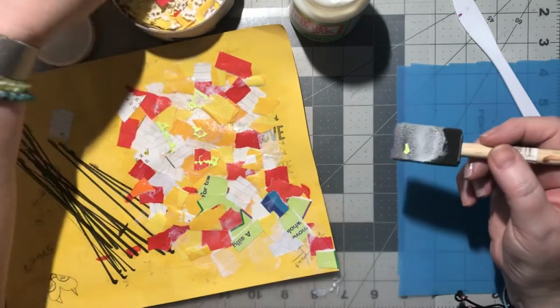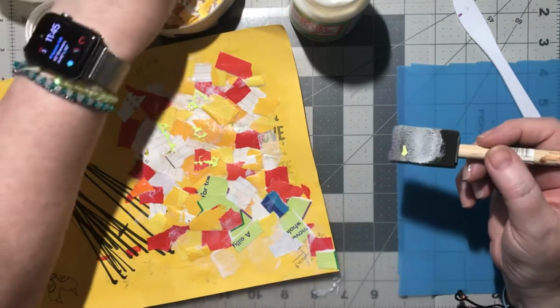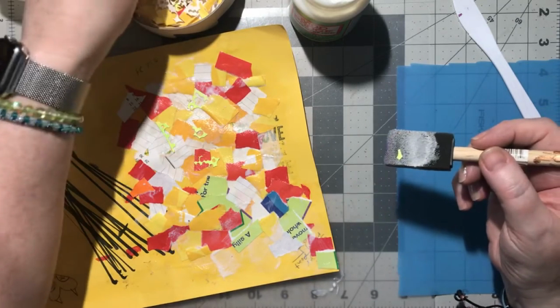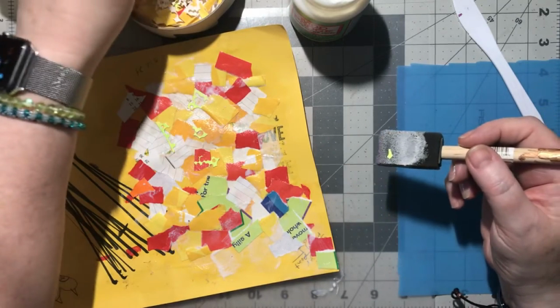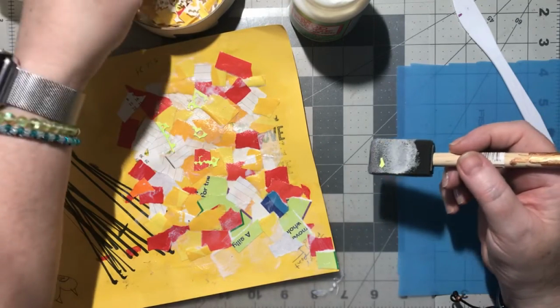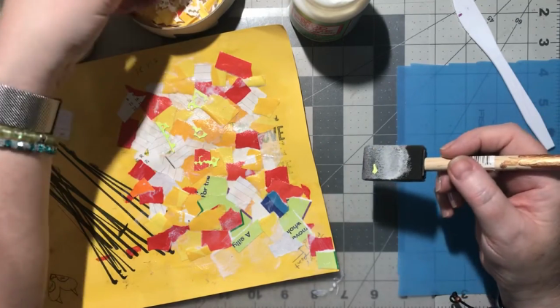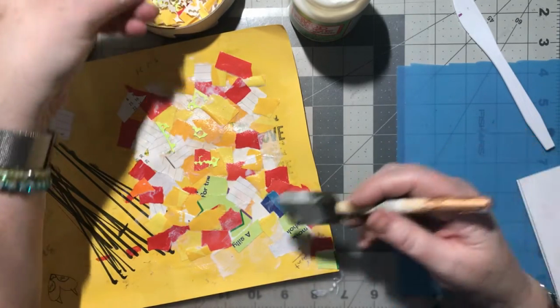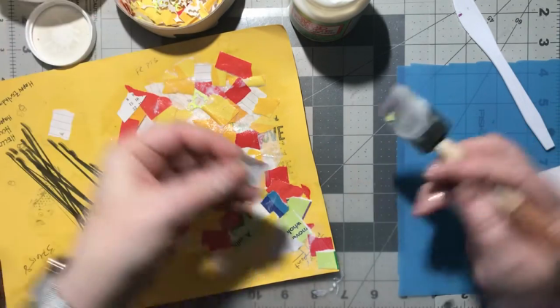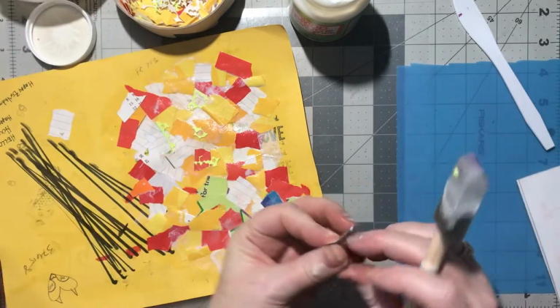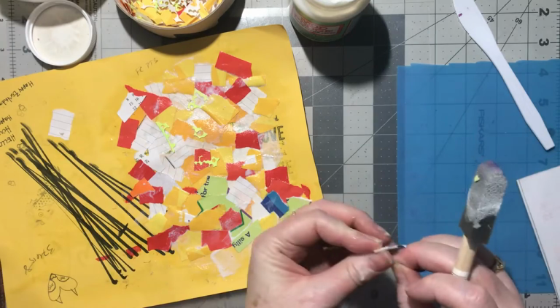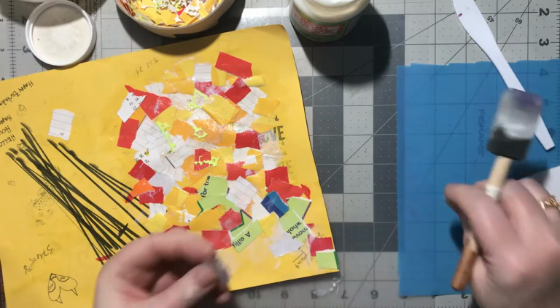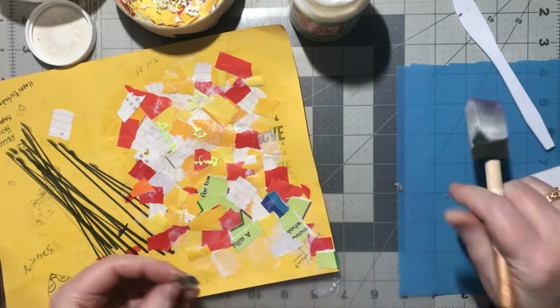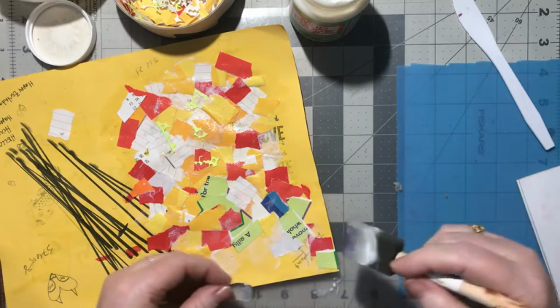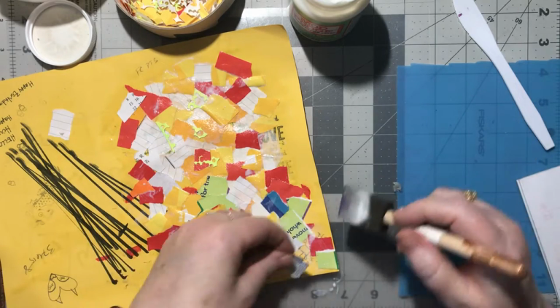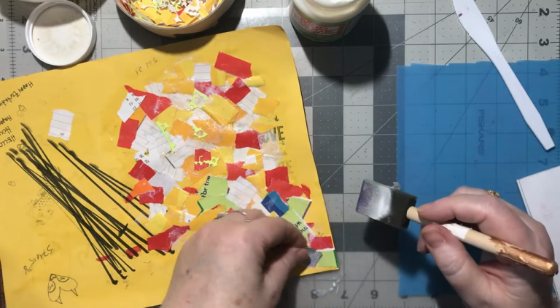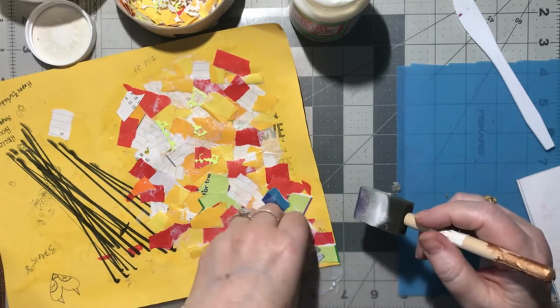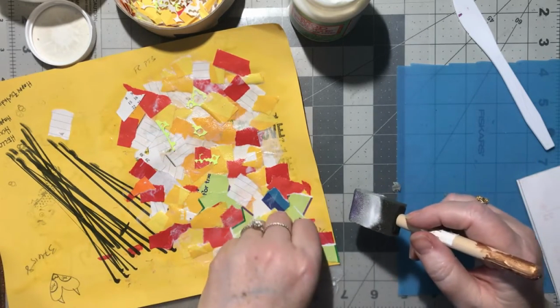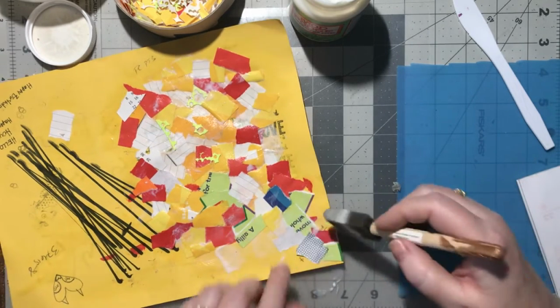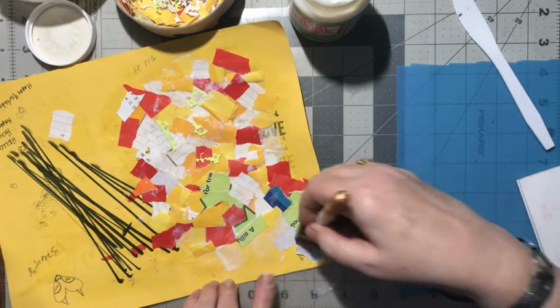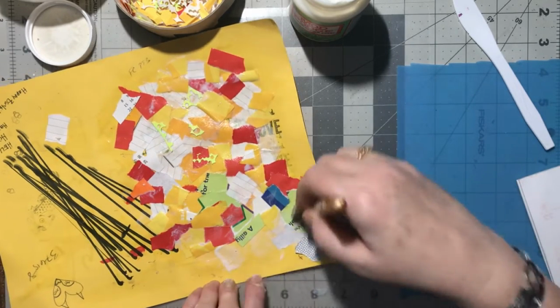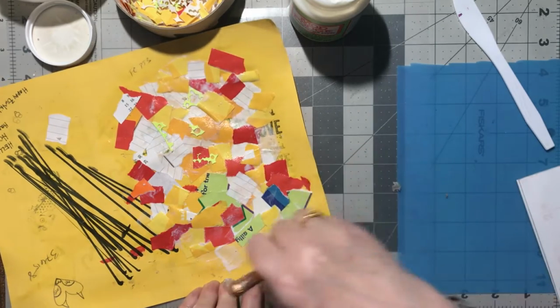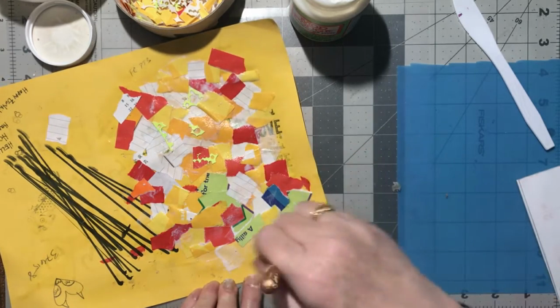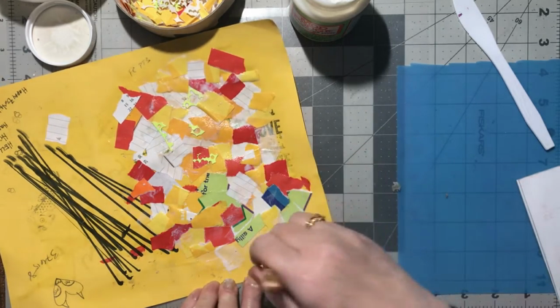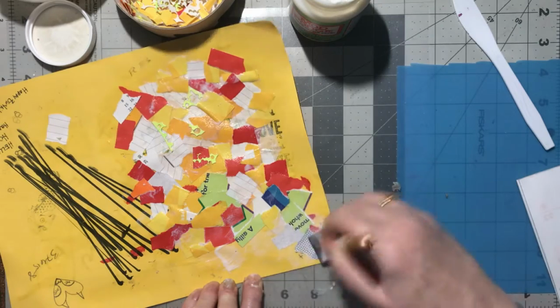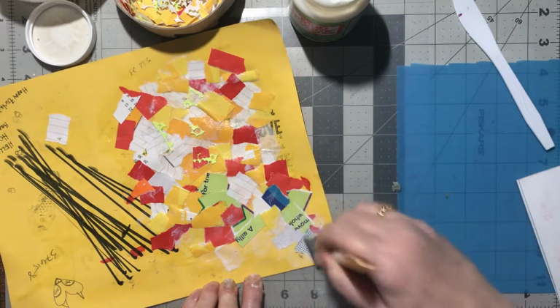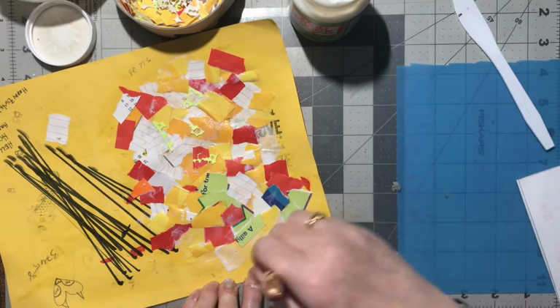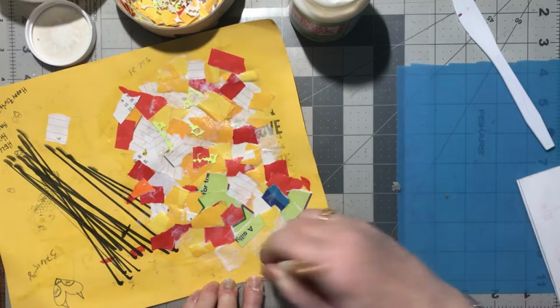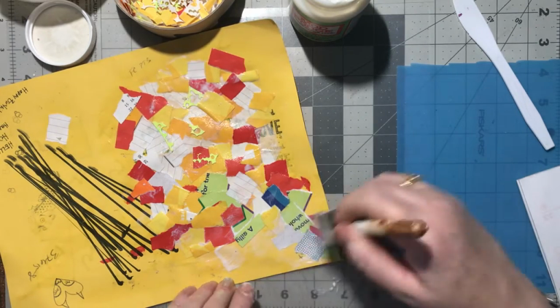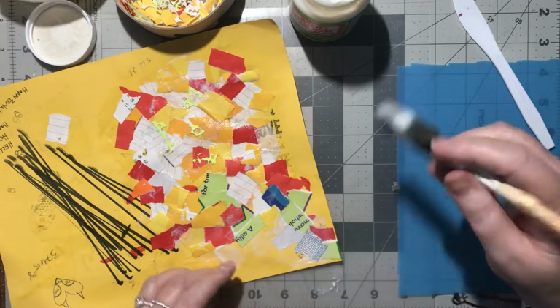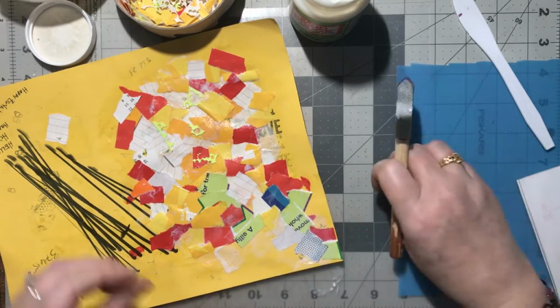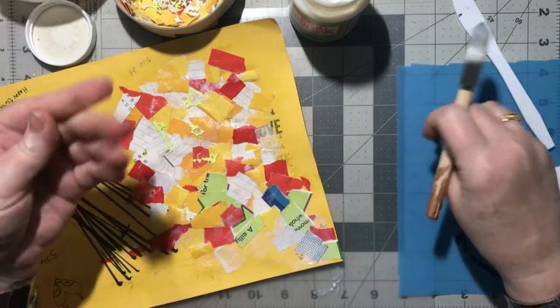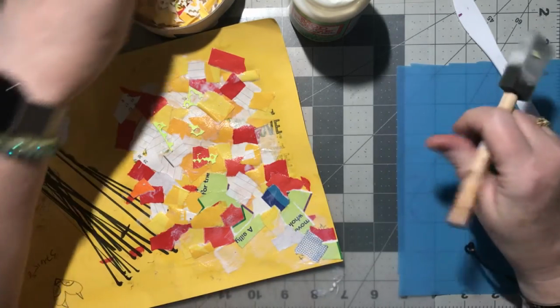You can overlap too, it doesn't matter. You can hang off the sides, that really doesn't matter - you just got to go back and trim it.